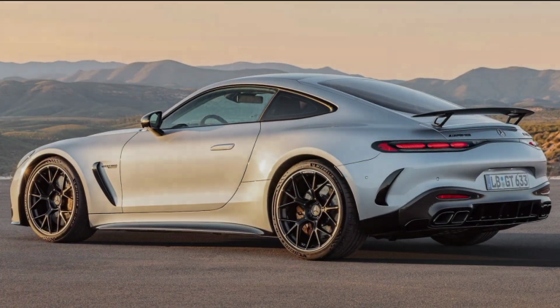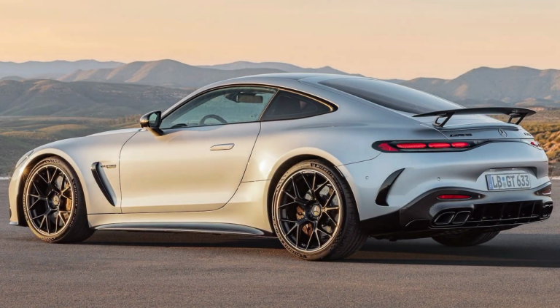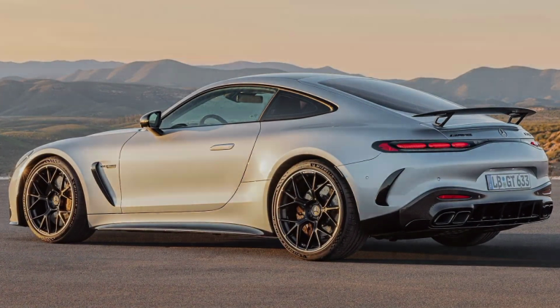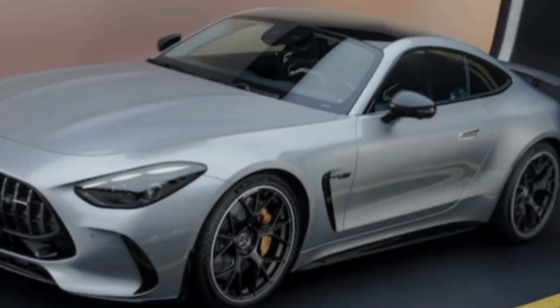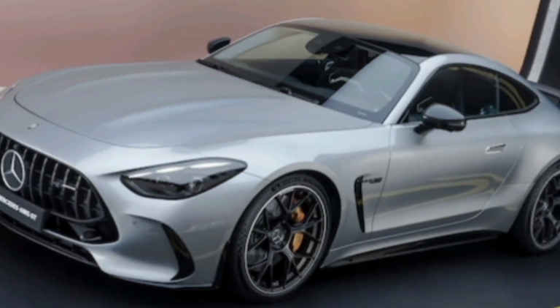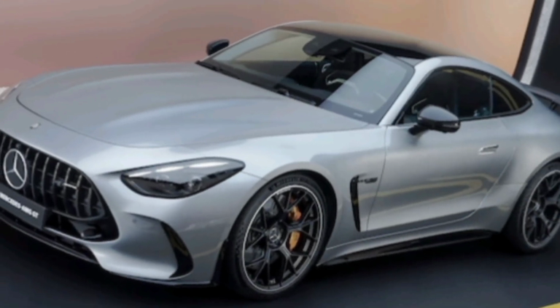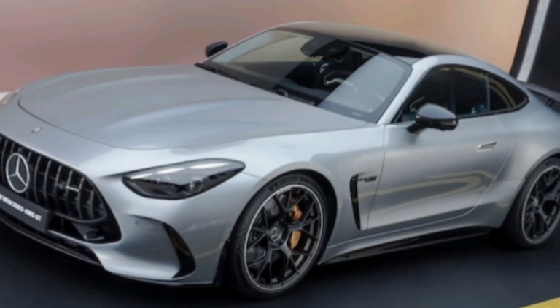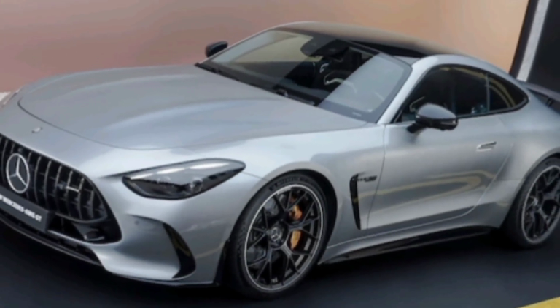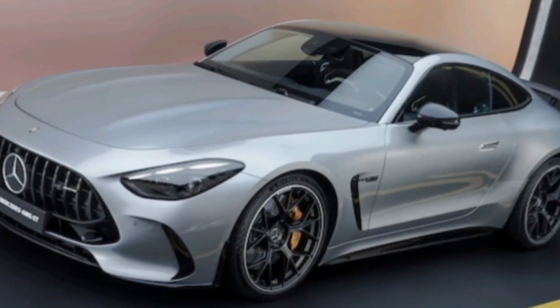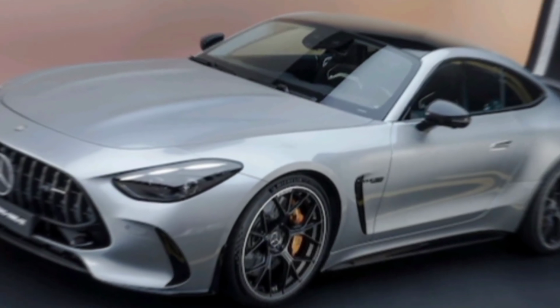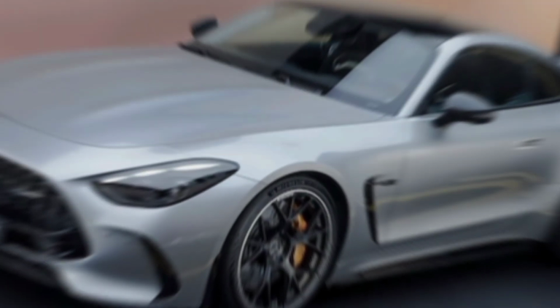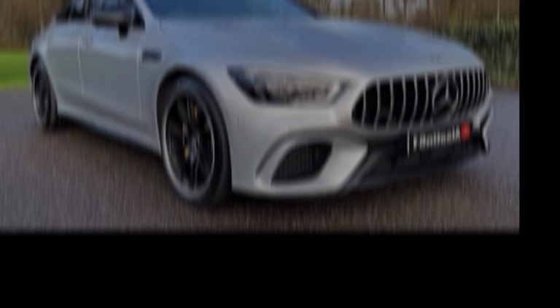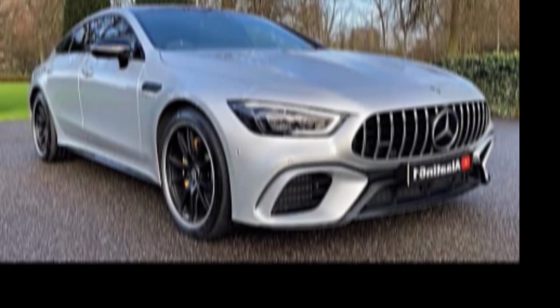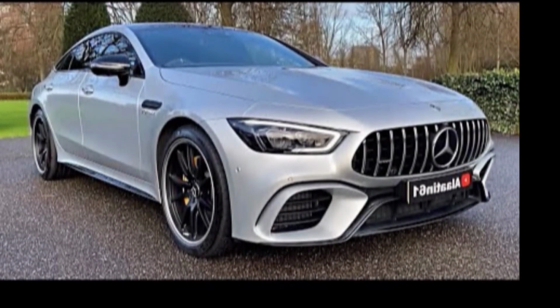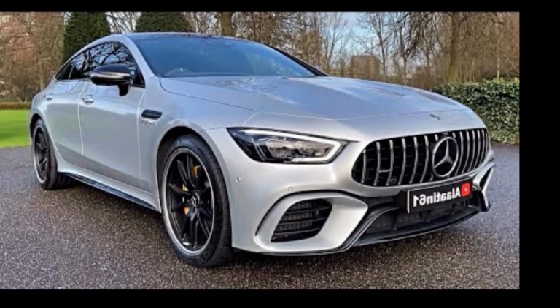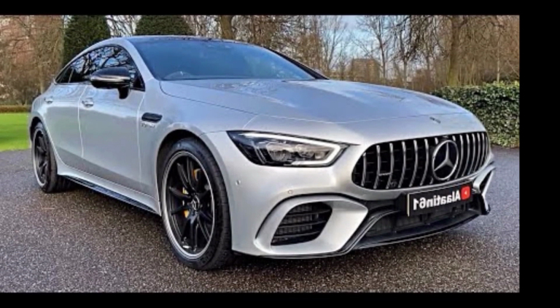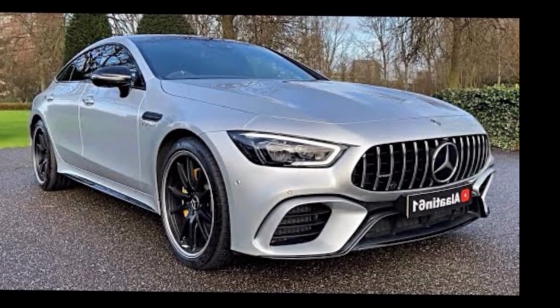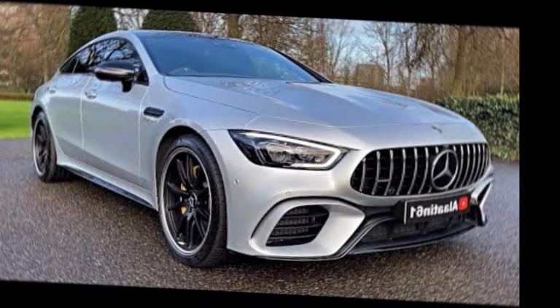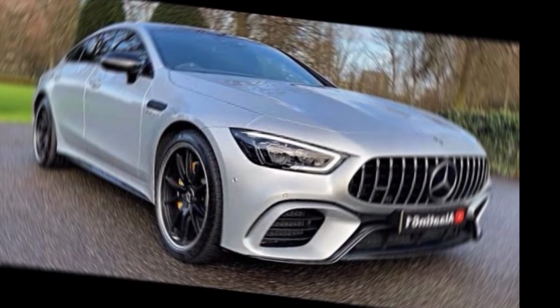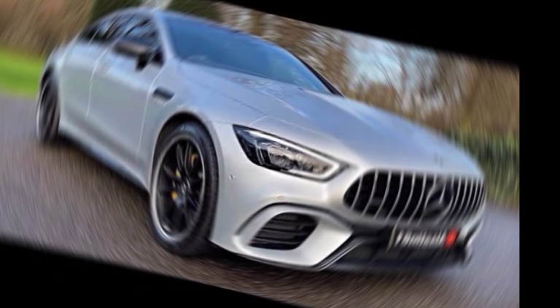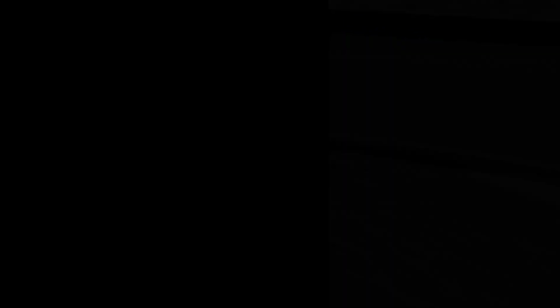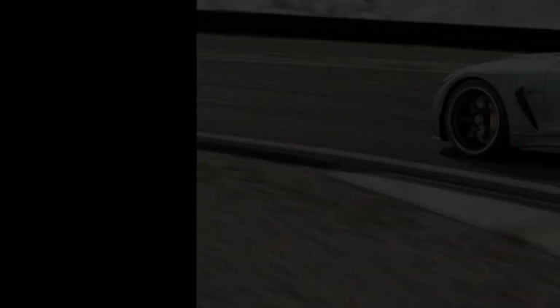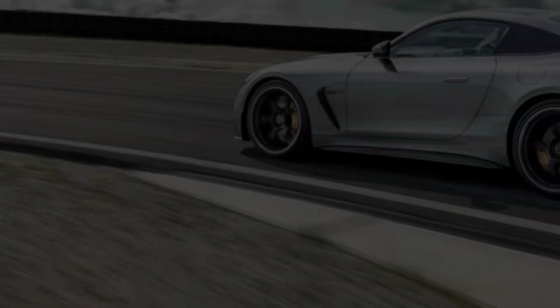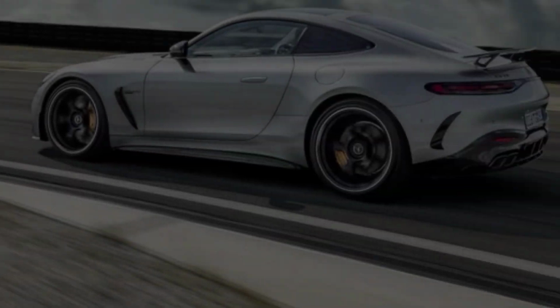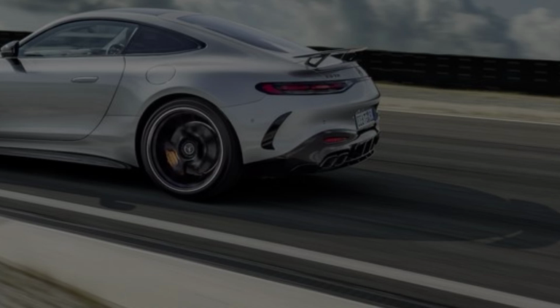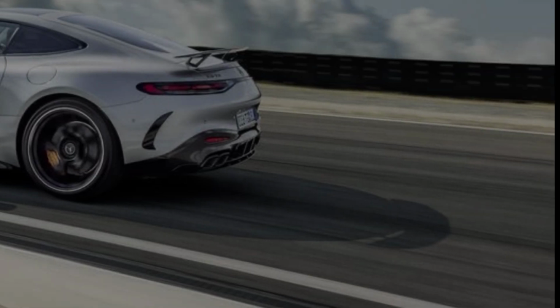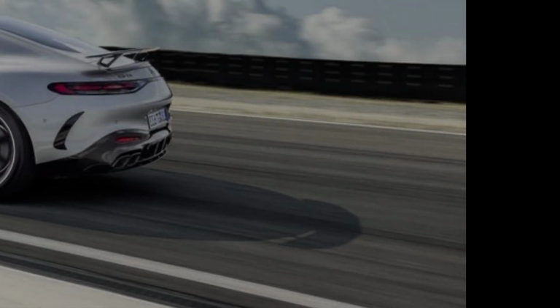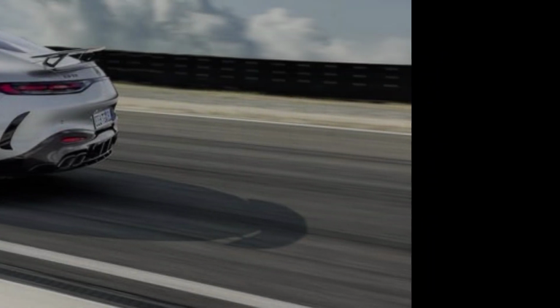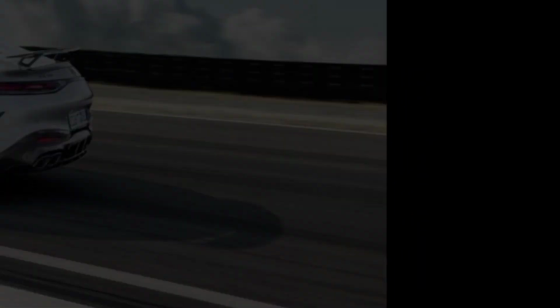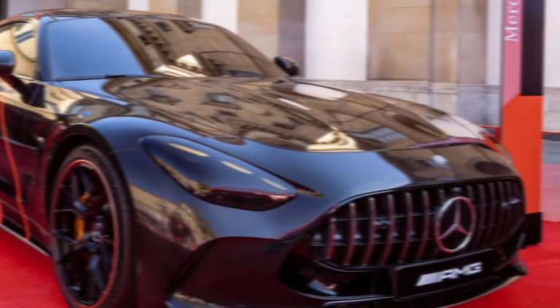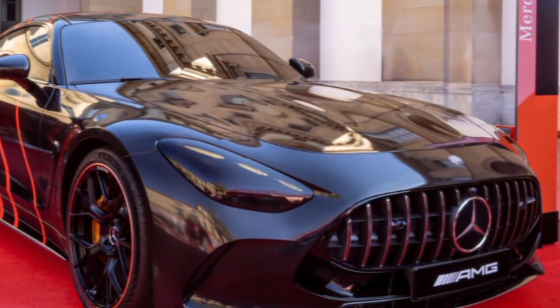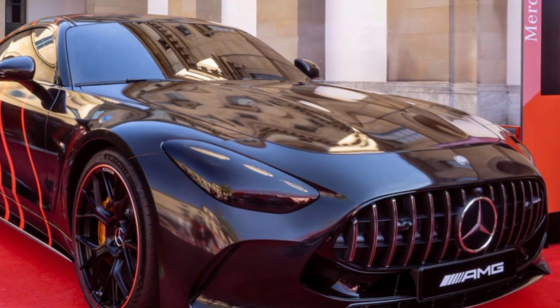The first thing you'll notice about the AMG GT is its stunning exterior design. It's sleek, aggressive, and undeniably sexy. The long, low hood and wide stance give the car a powerful presence on the road, and the signature AMG Panamericana grille is sure to turn heads wherever you go.